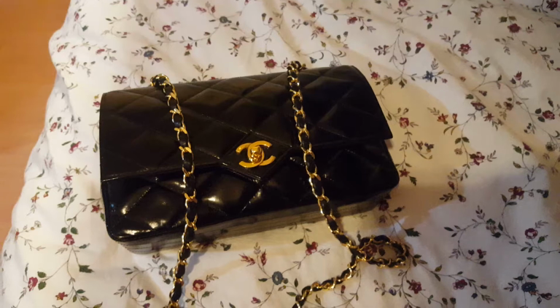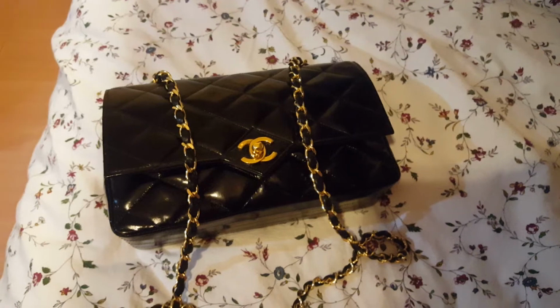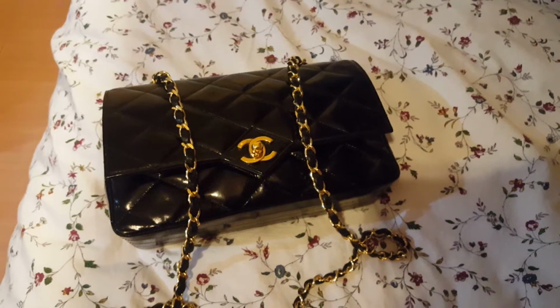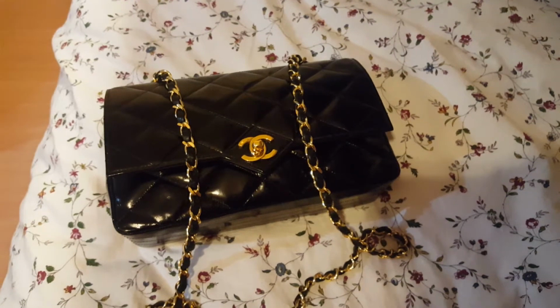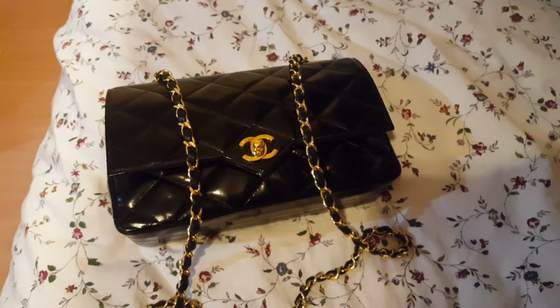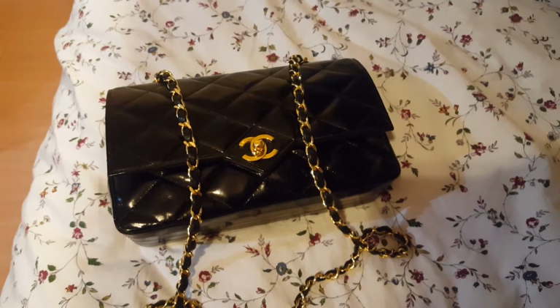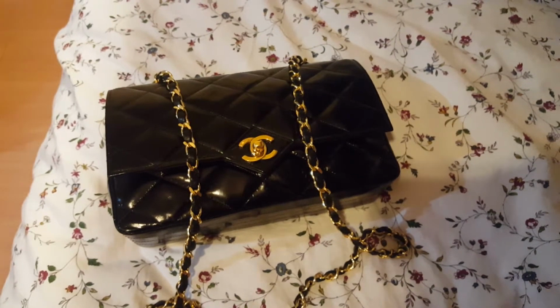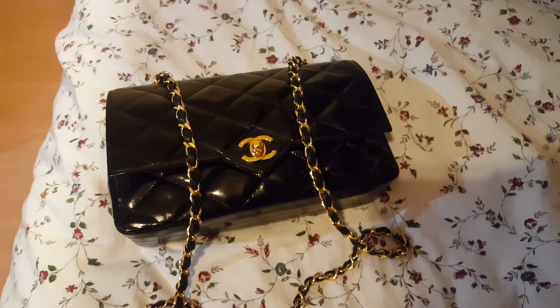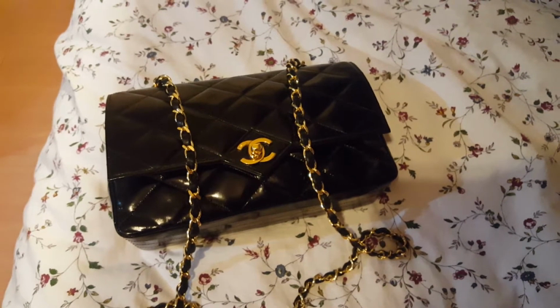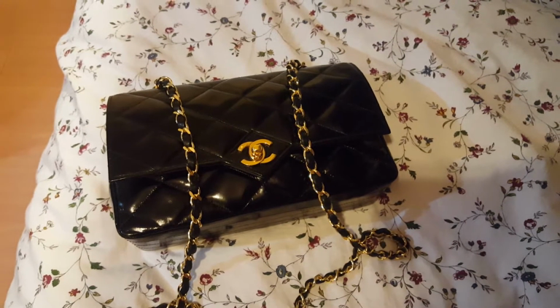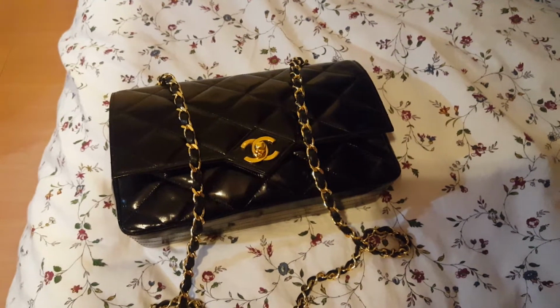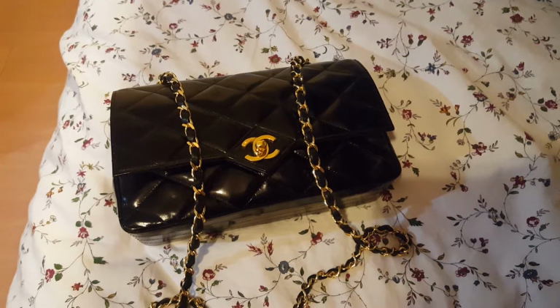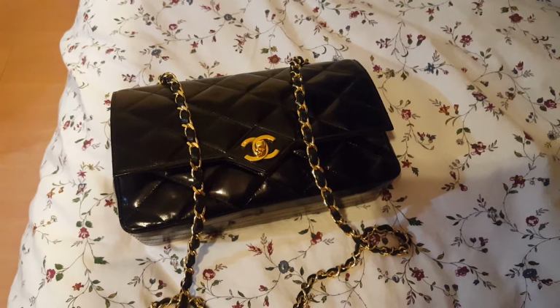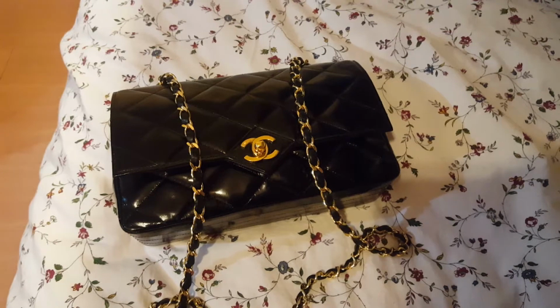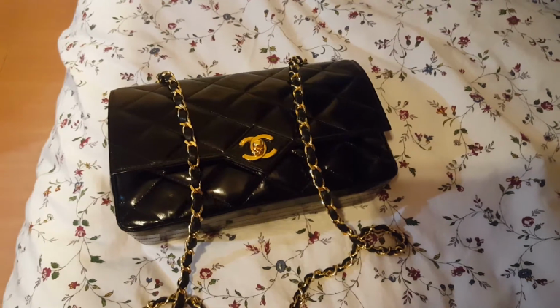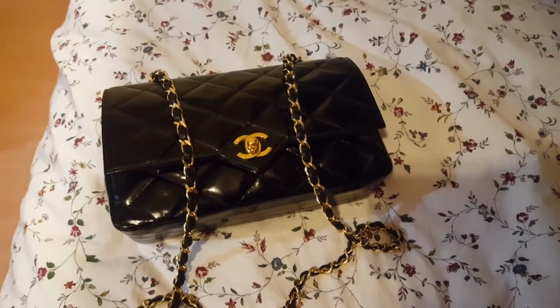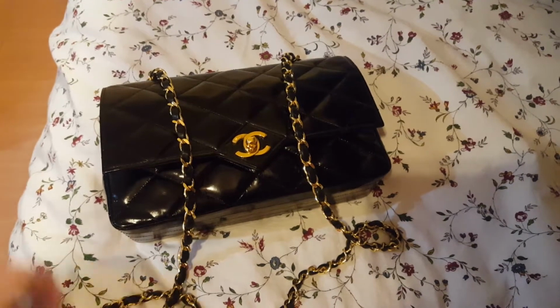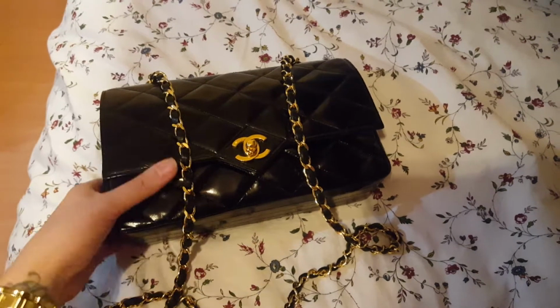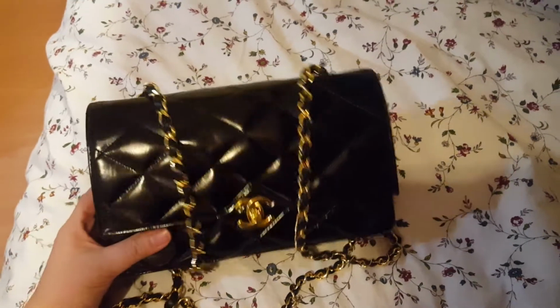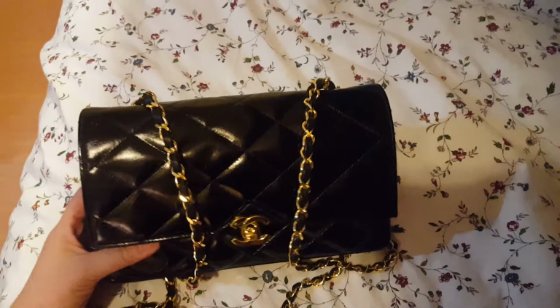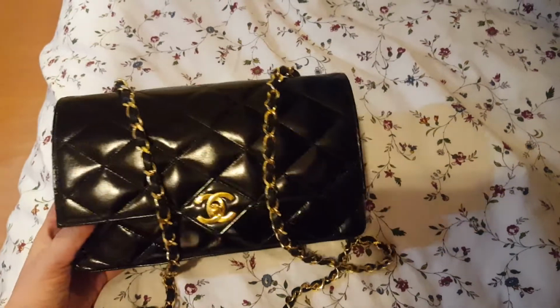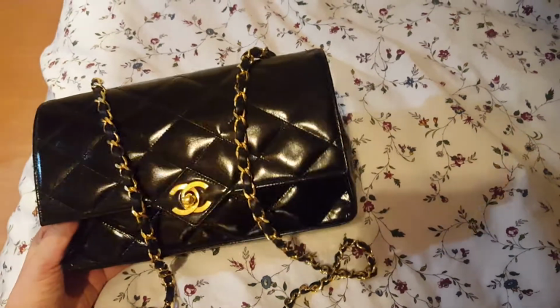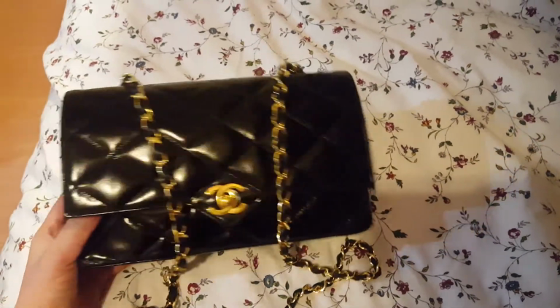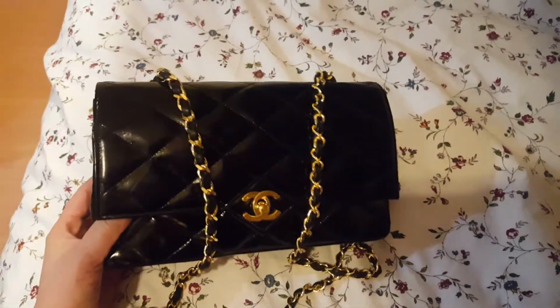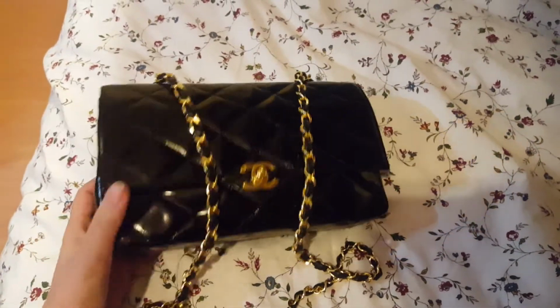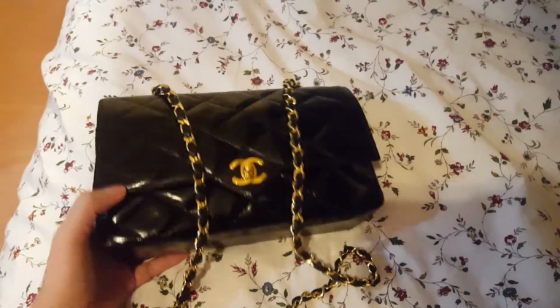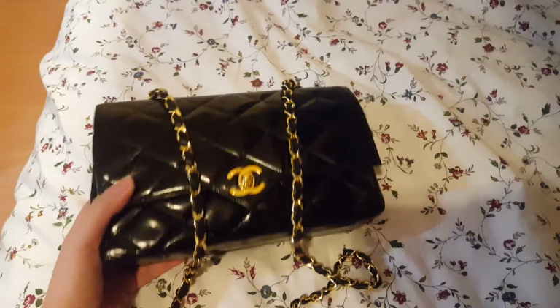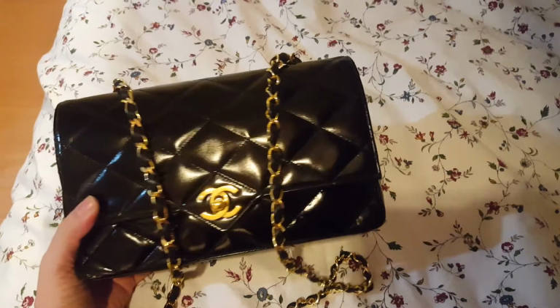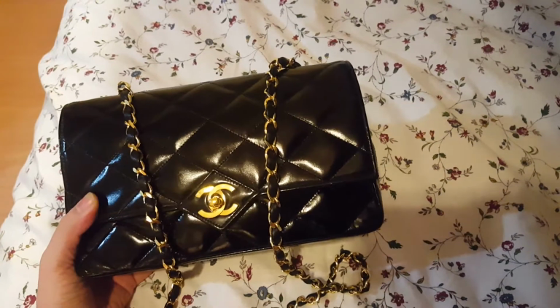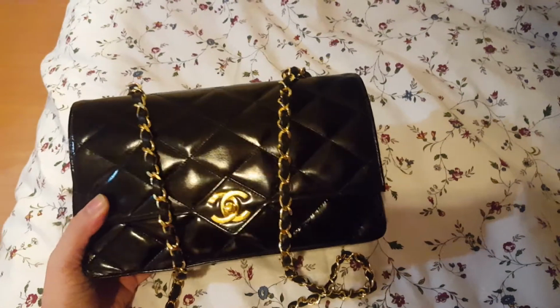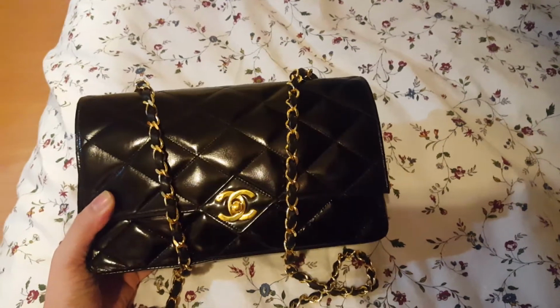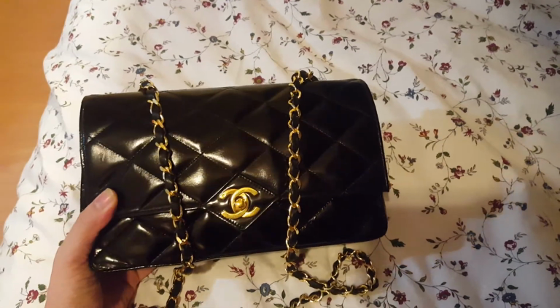Hello everyone, it's been quite a long time since I last made a video, so I just wanted to do a quick 'what's in my purse.' Lately I've been using a vintage Chanel single flap in patent.